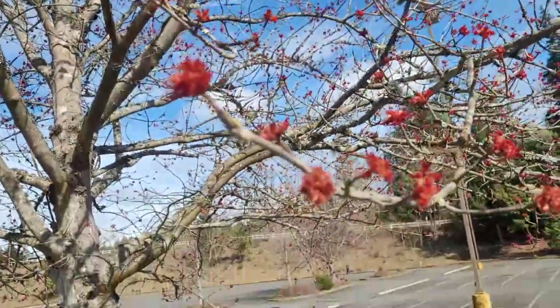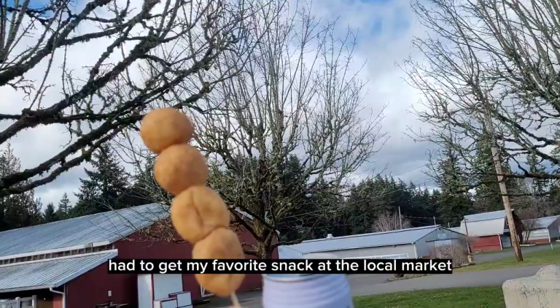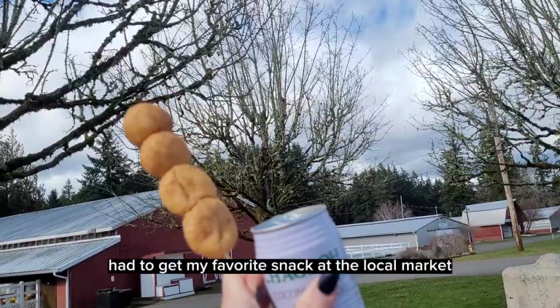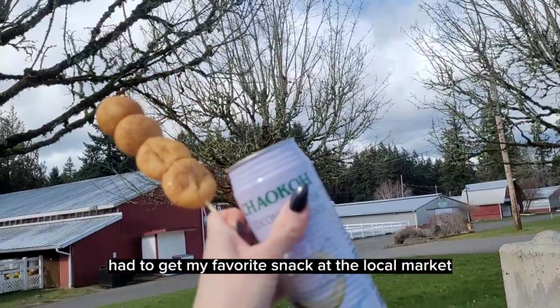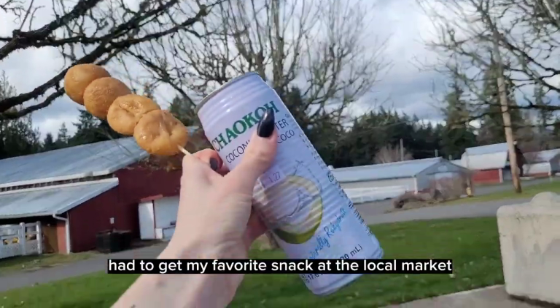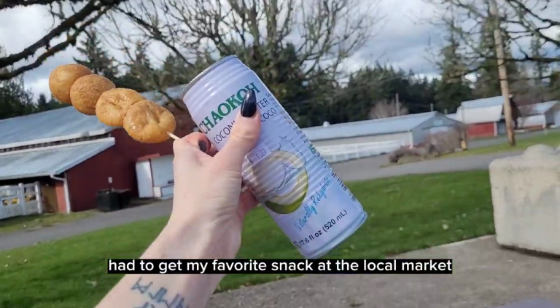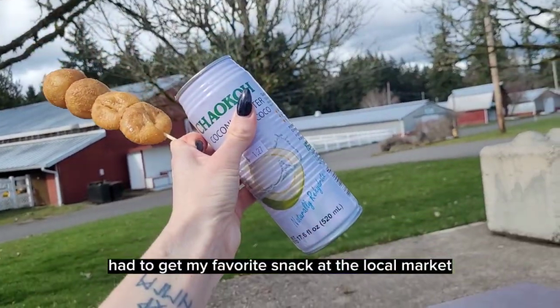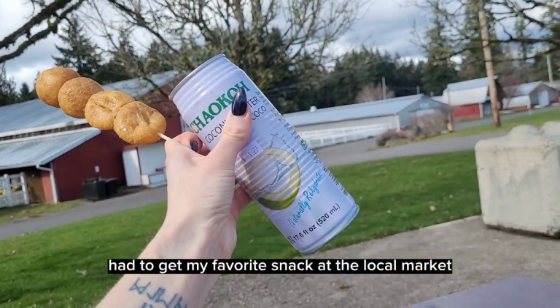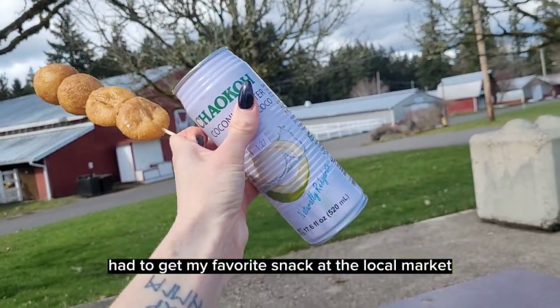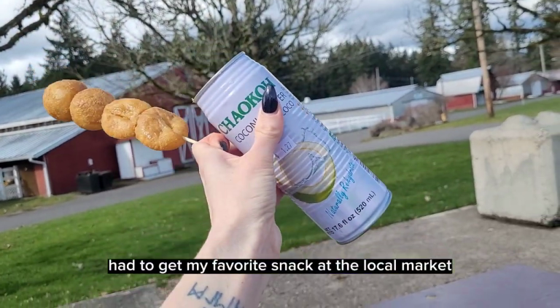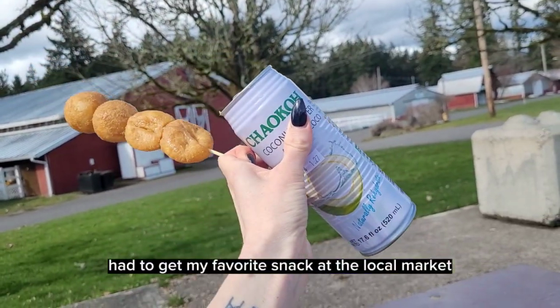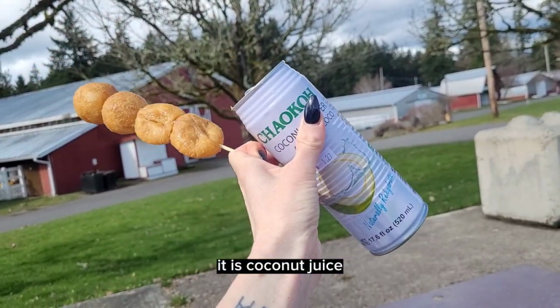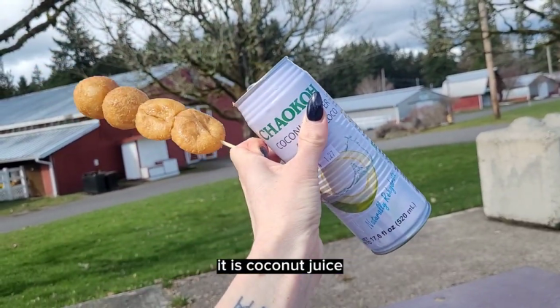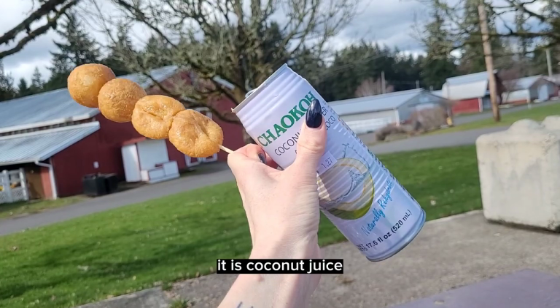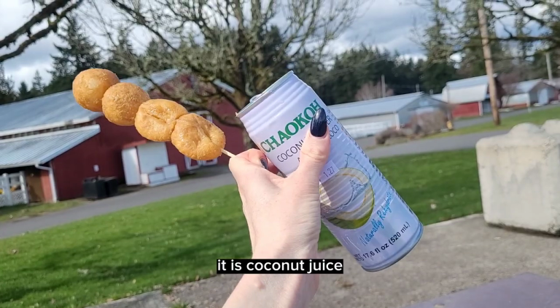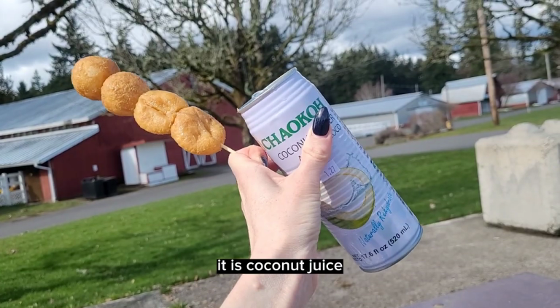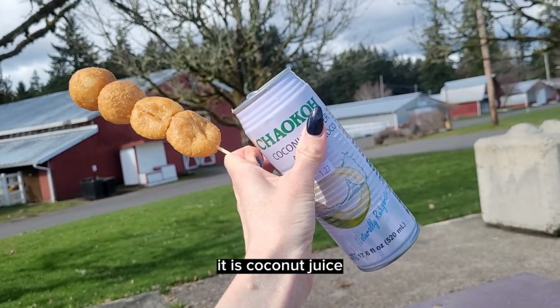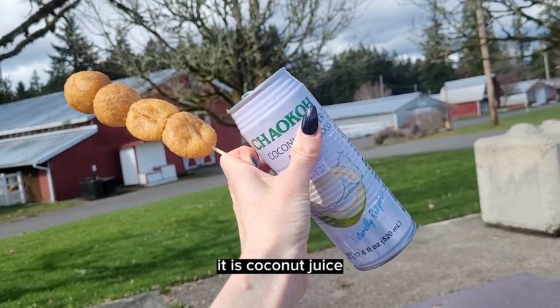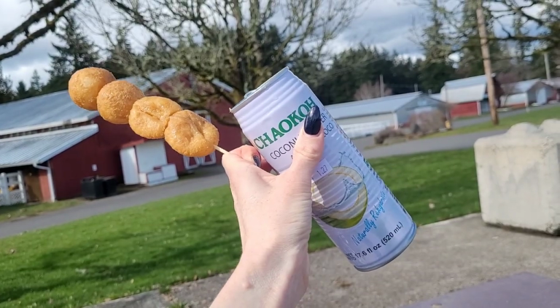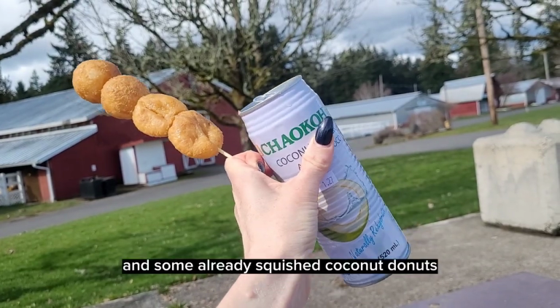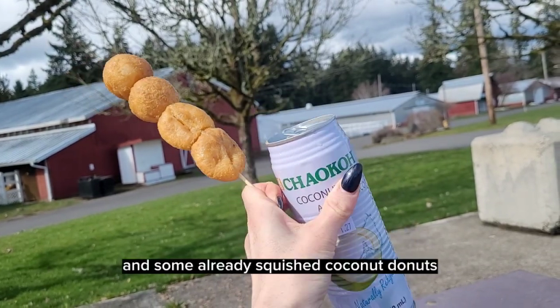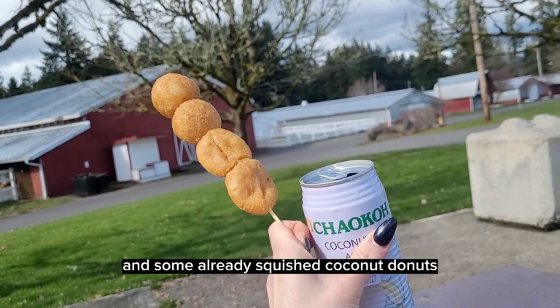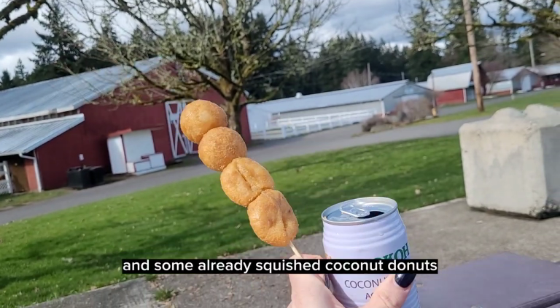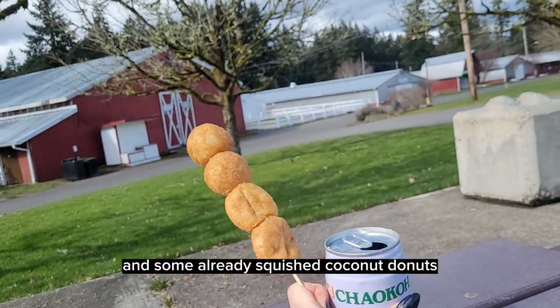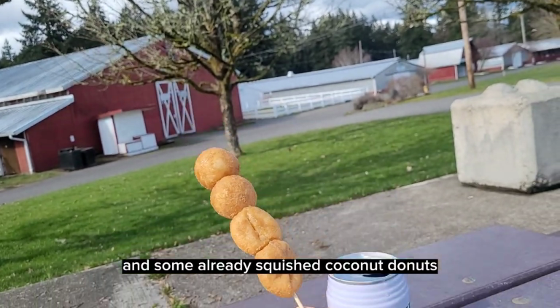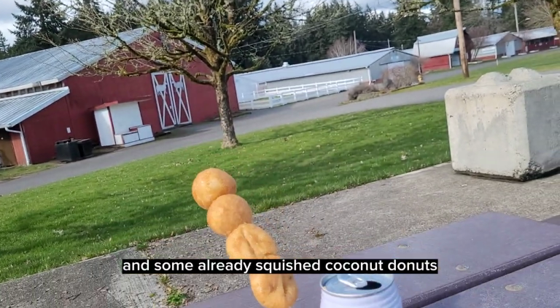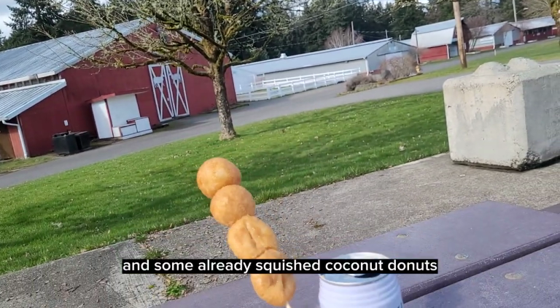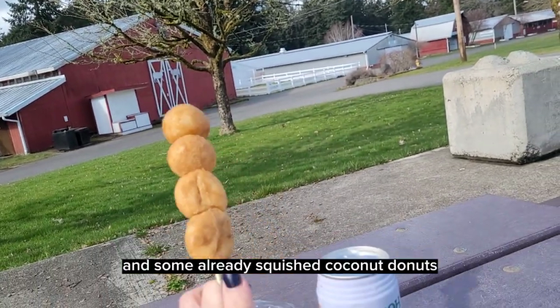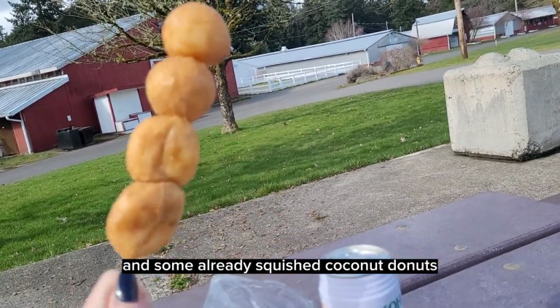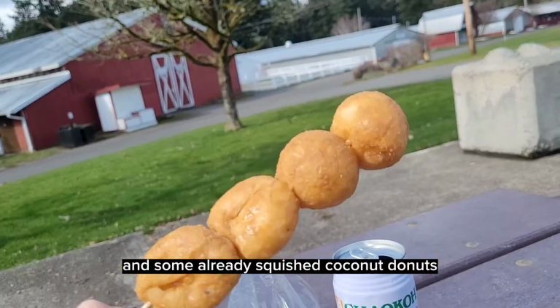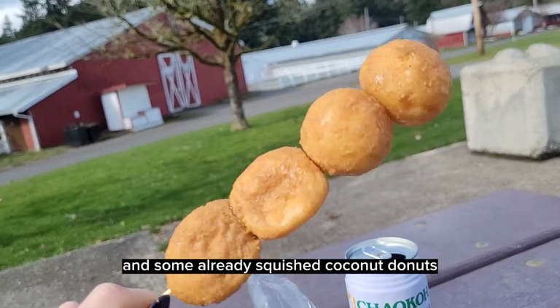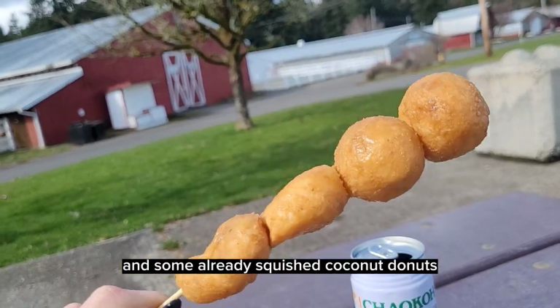Had to get my favorite snack at the local market. It is coconut juice and some already squished coconut donuts.